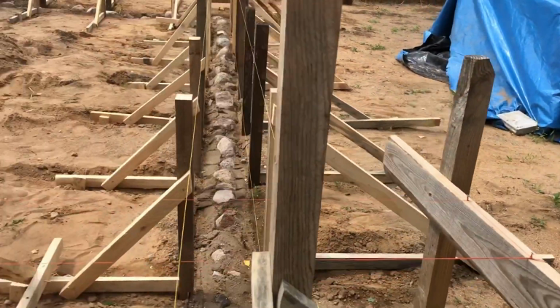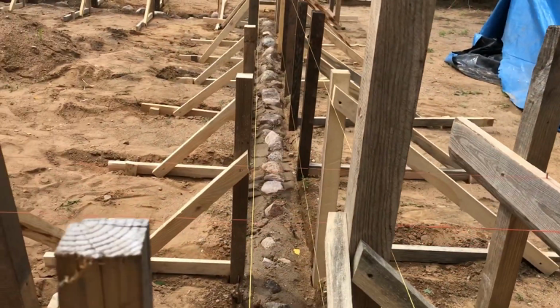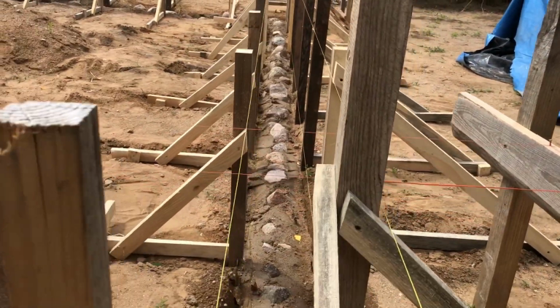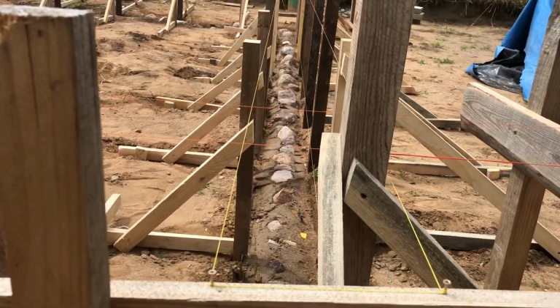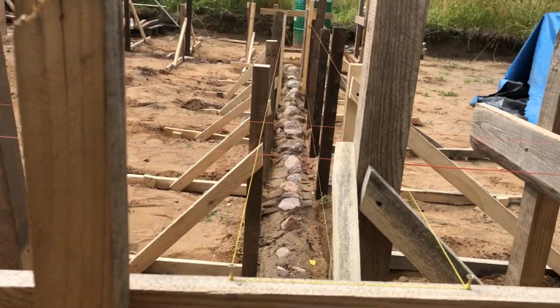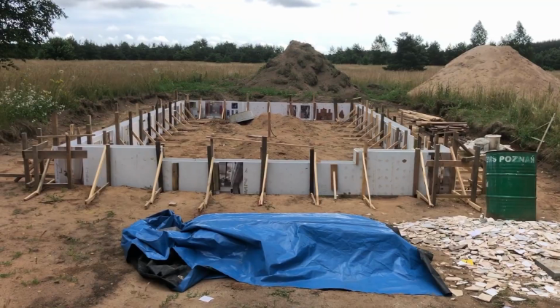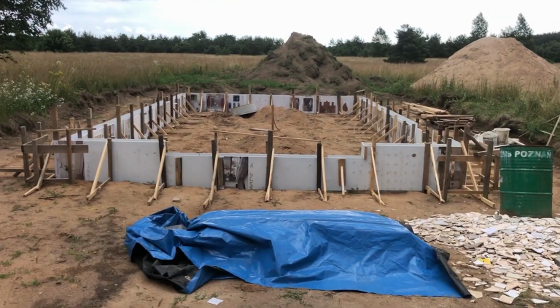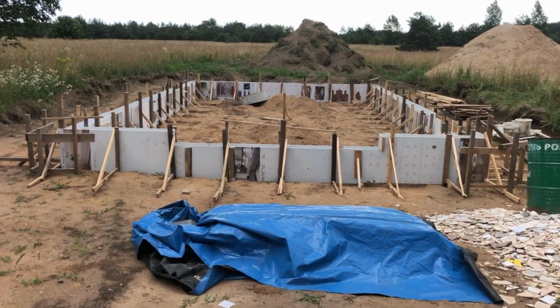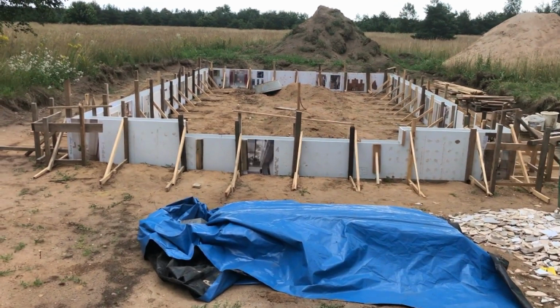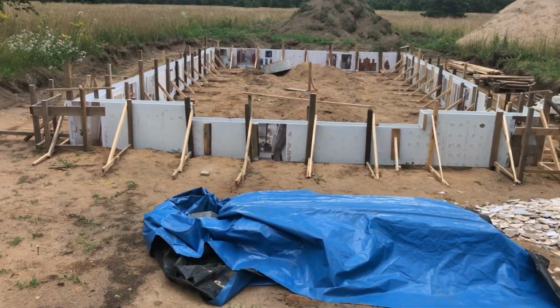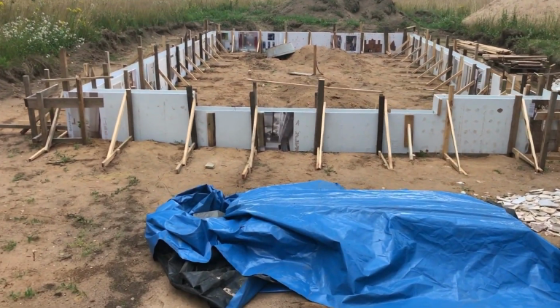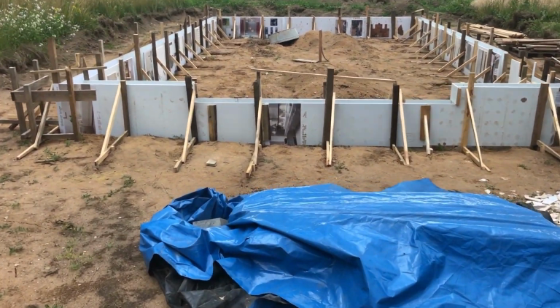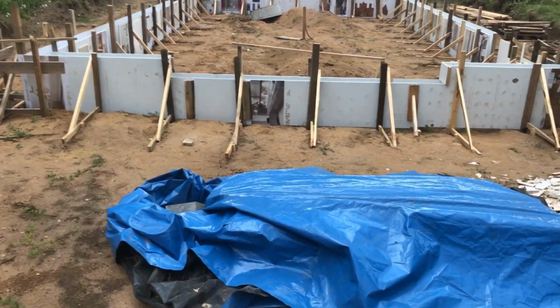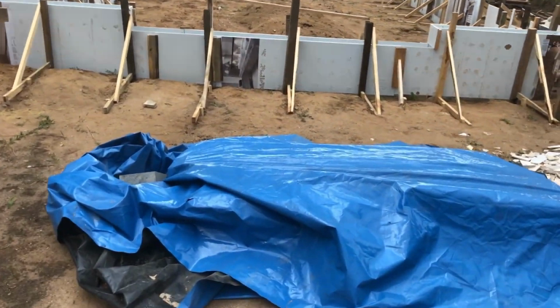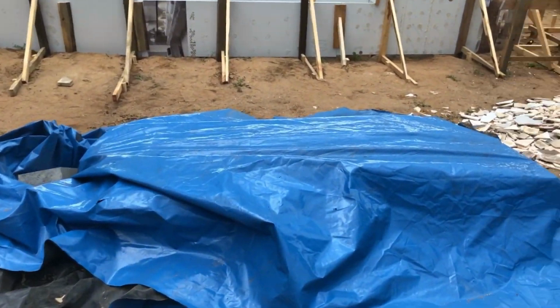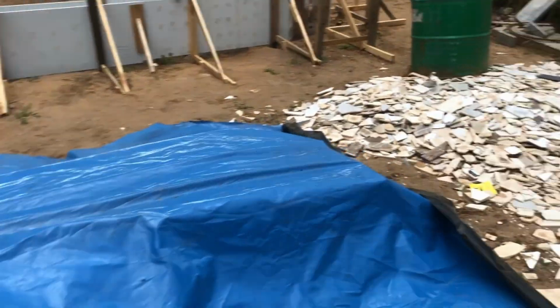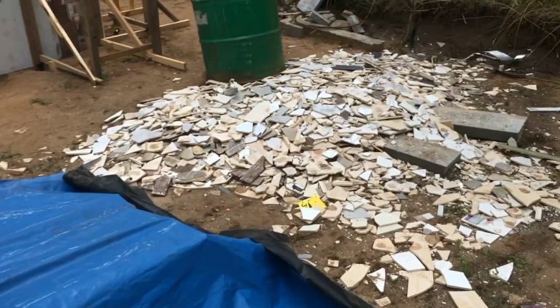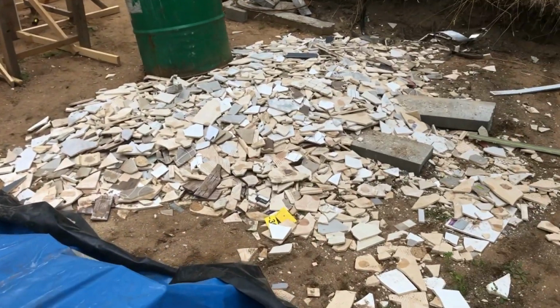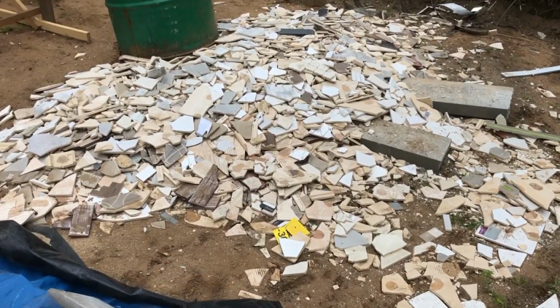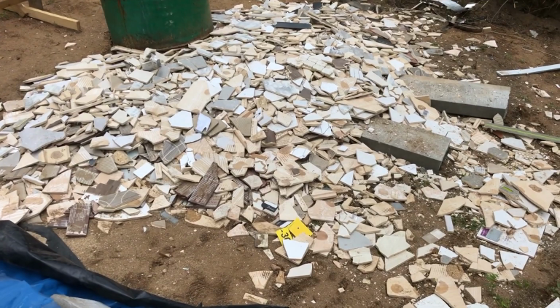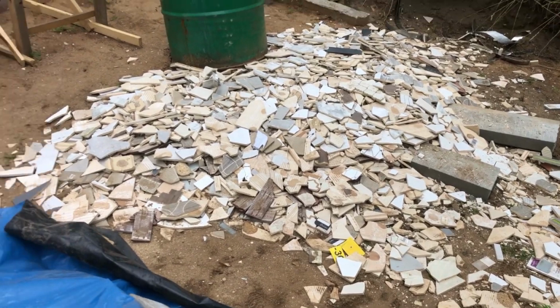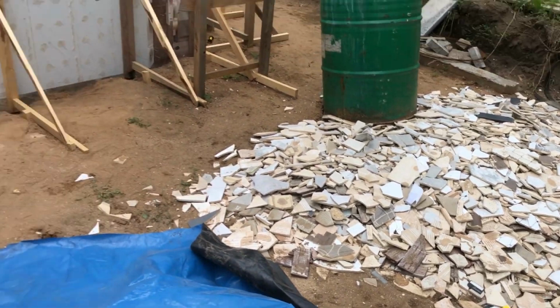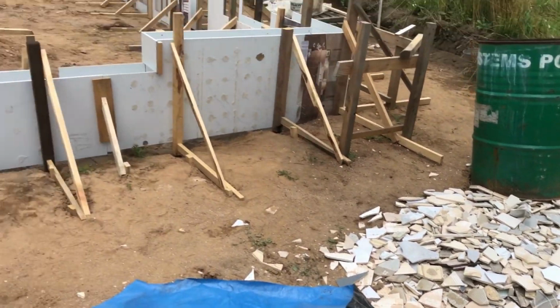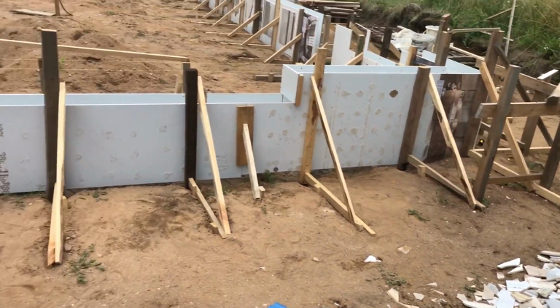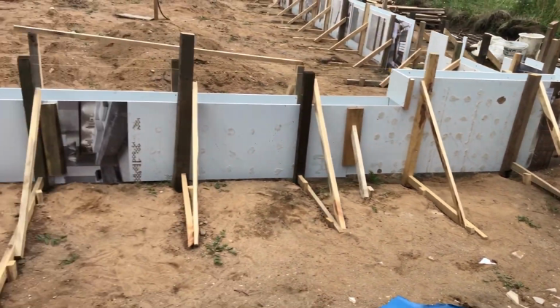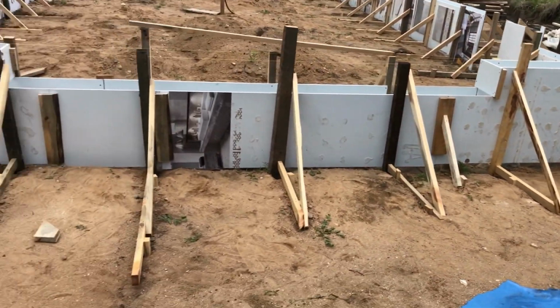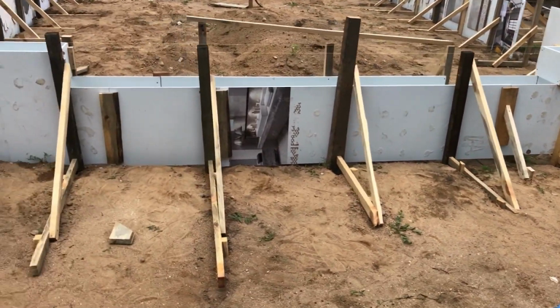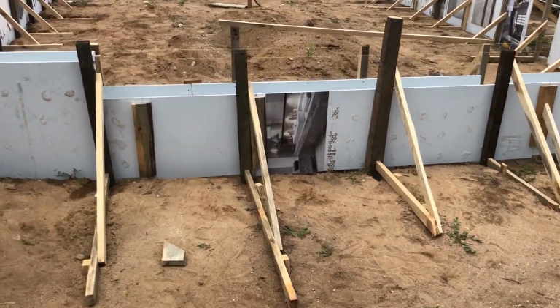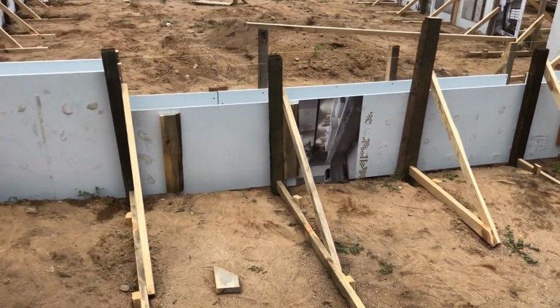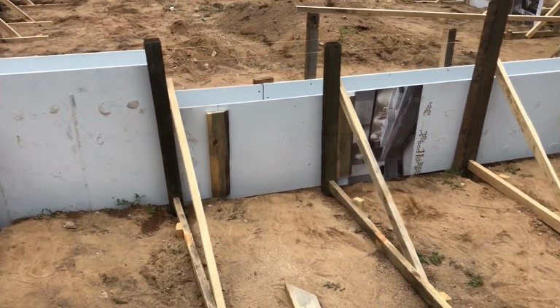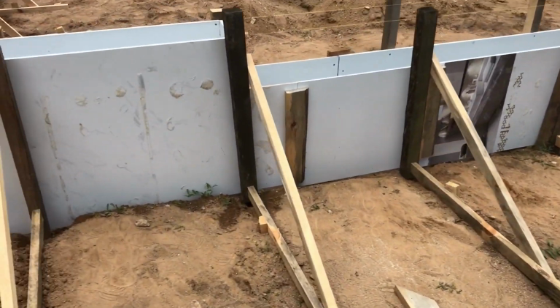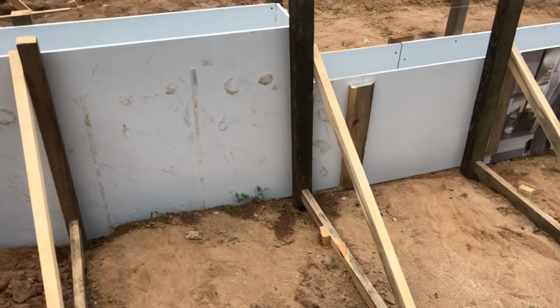For the walls of the formwork, we used these low density particle boards. They were given to me by my cousin-in-law. All these sheets were covered in tiles, so we had to remove them with a shovel prior to screwing them onto the posts of the formwork.